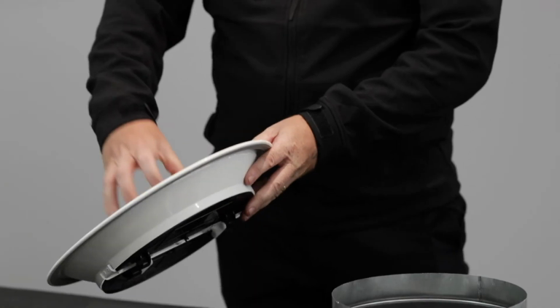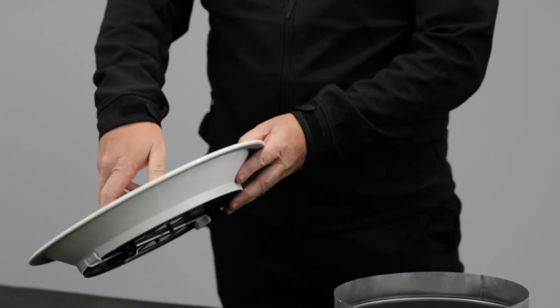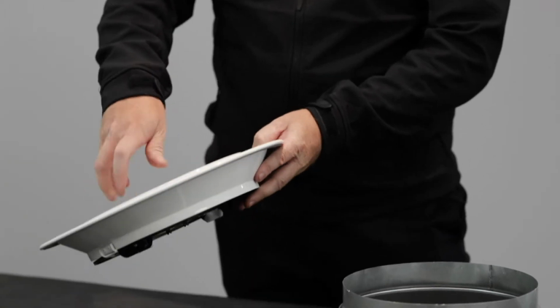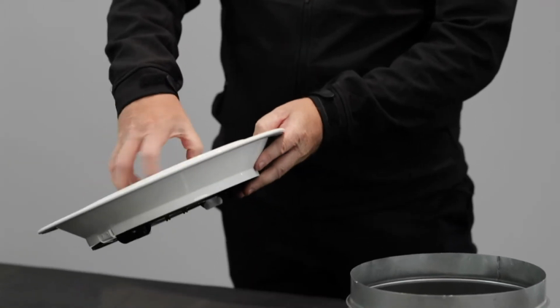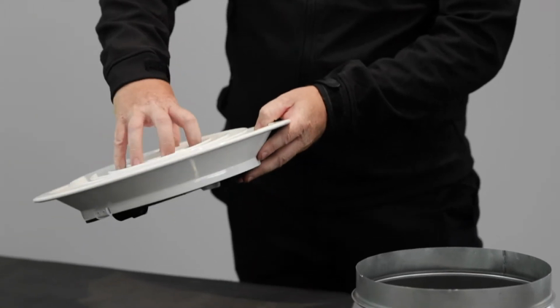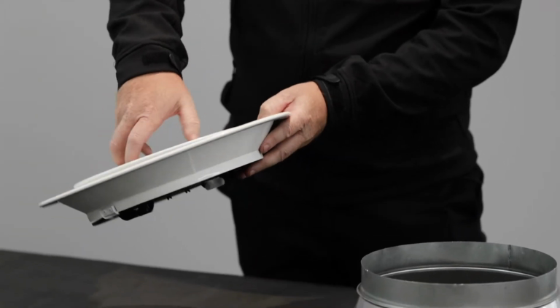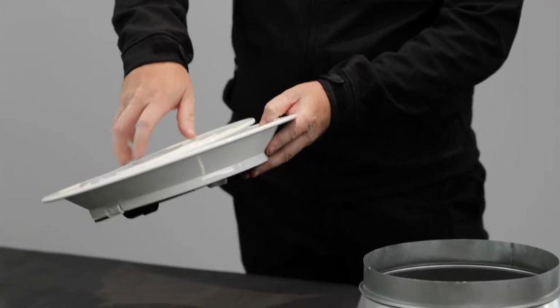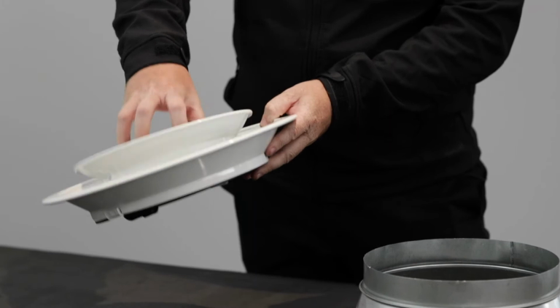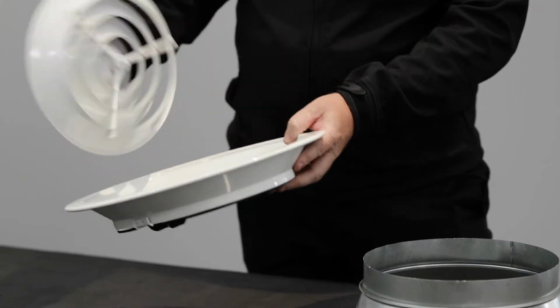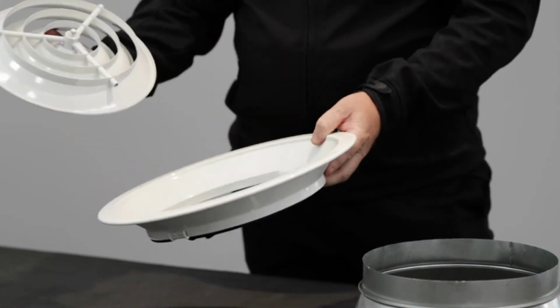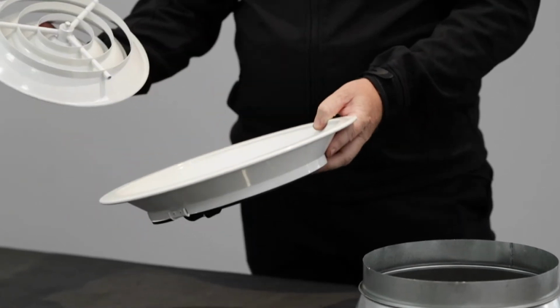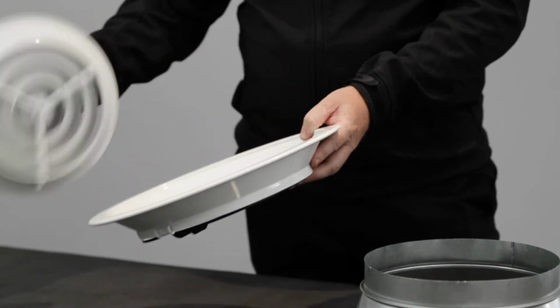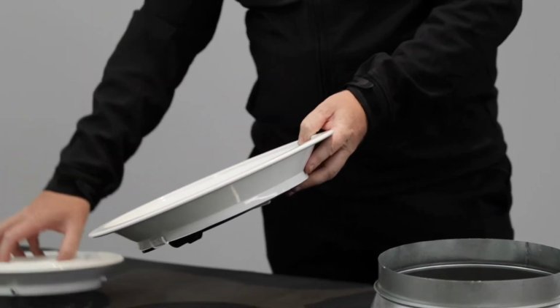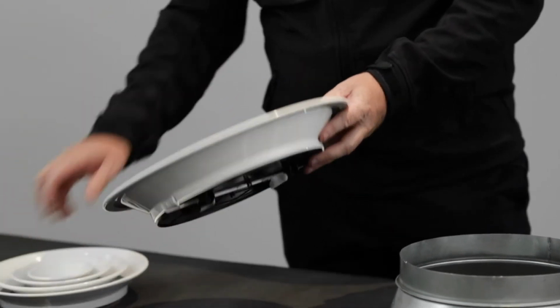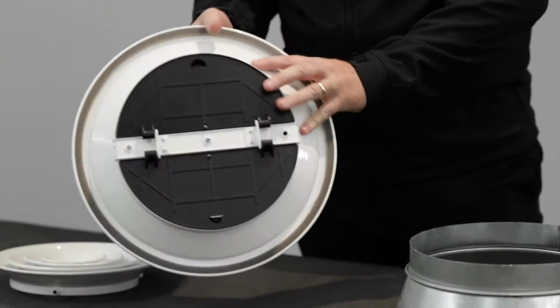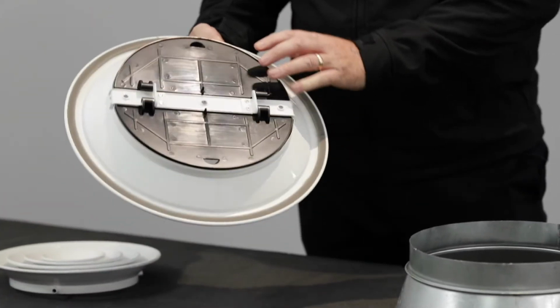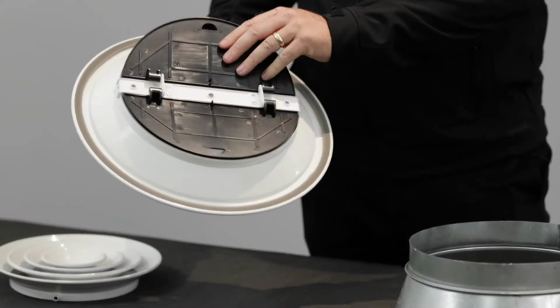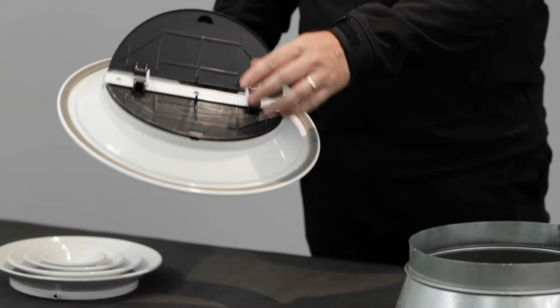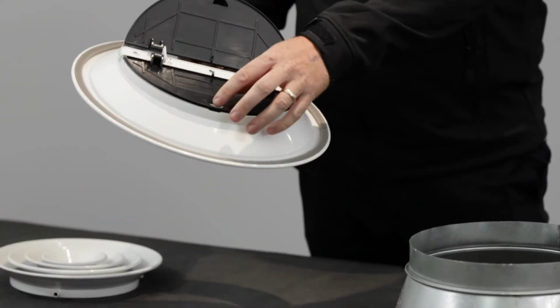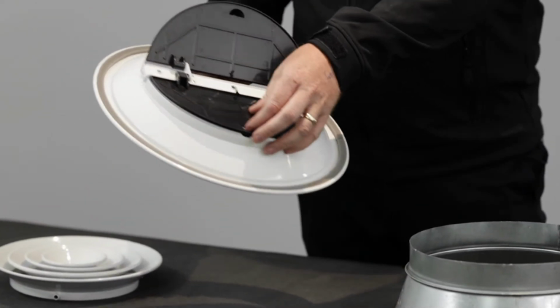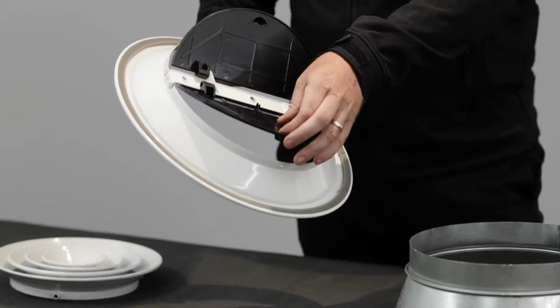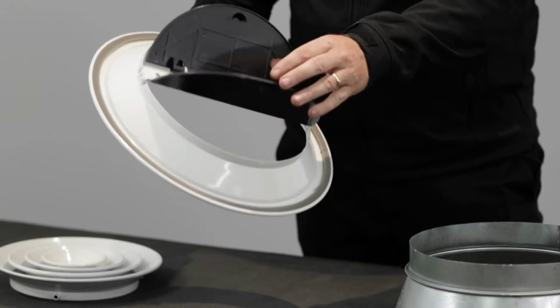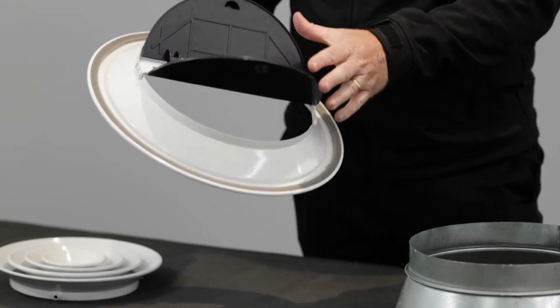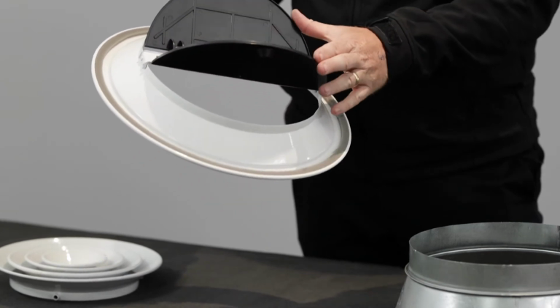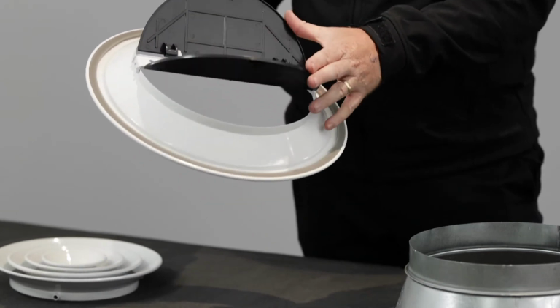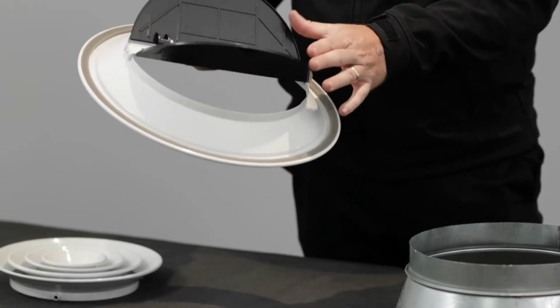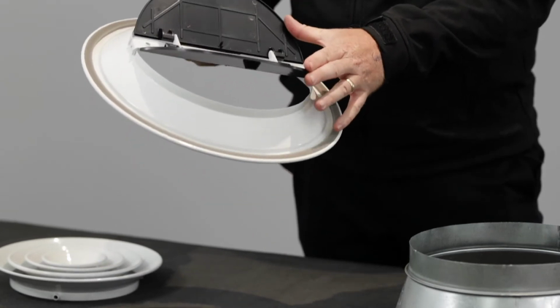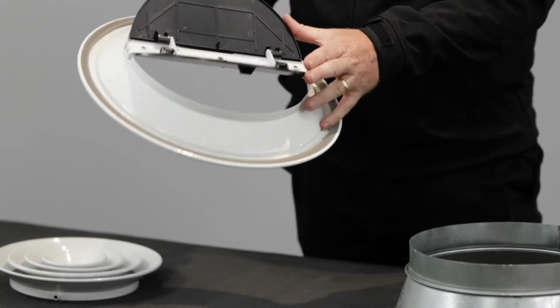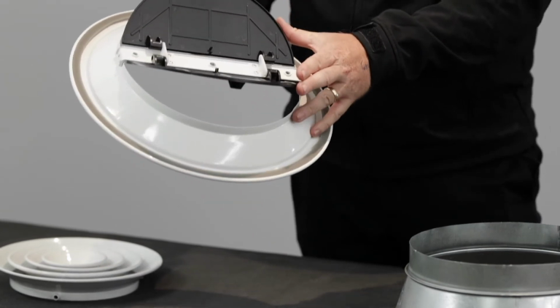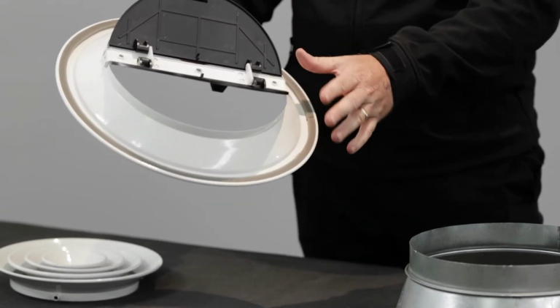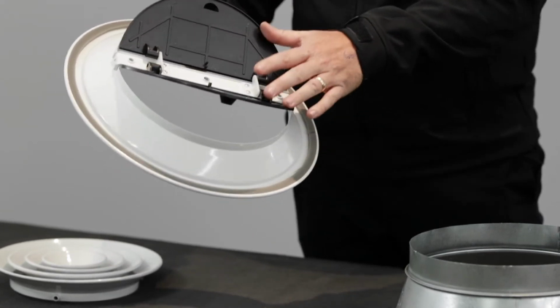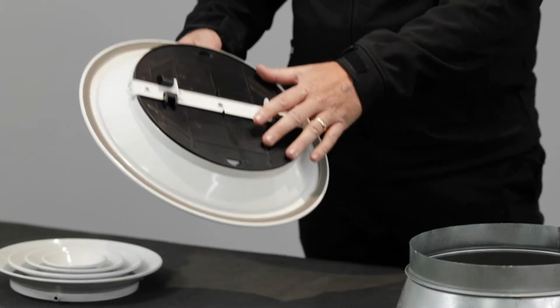As with most diffusers, the central core is removable and it has this wing scenario, if you like, in terms of your volume control to the back.